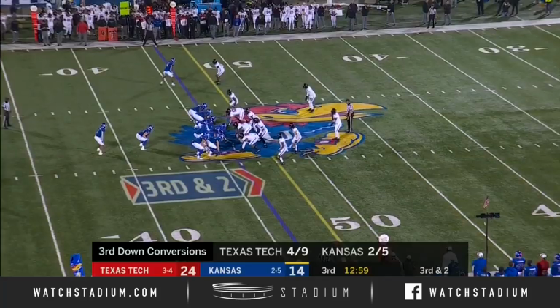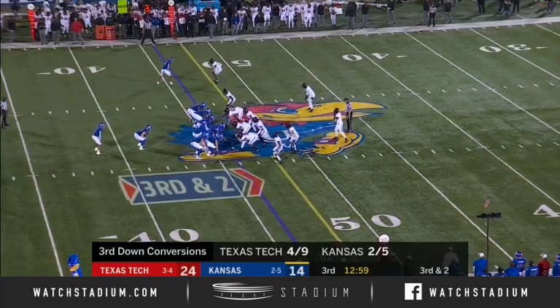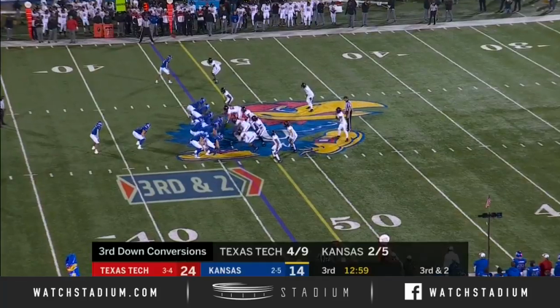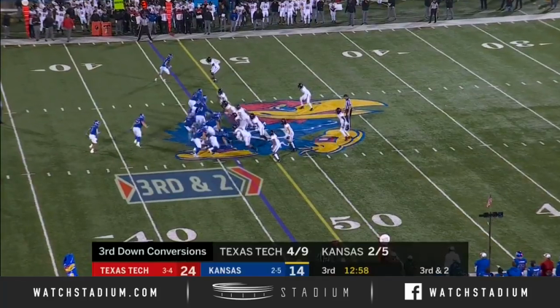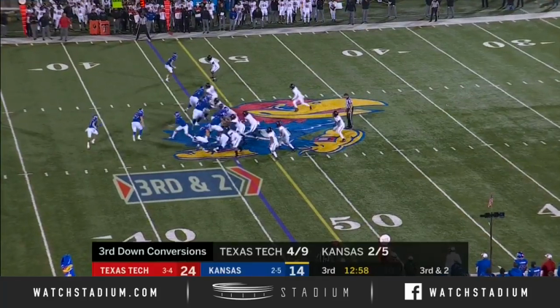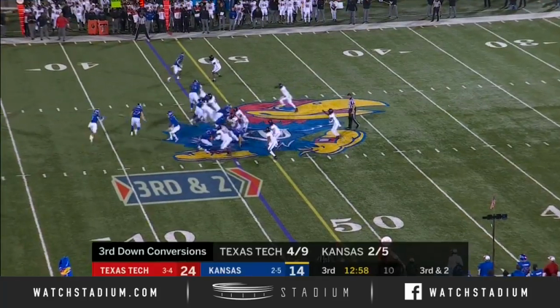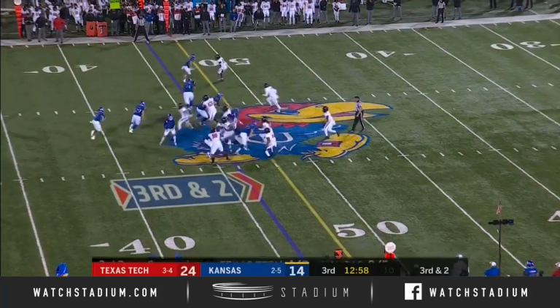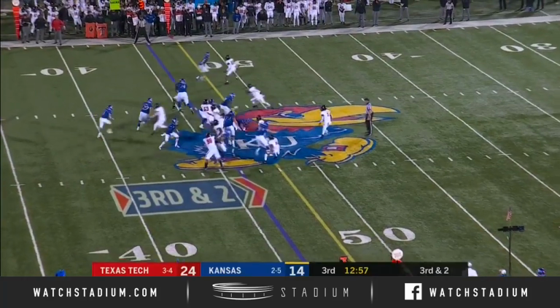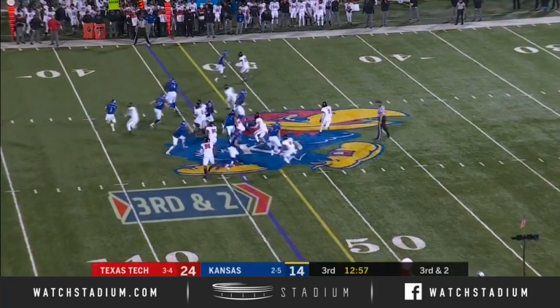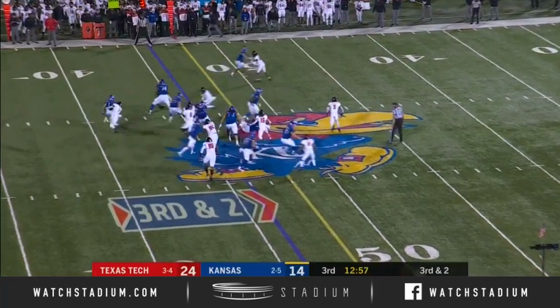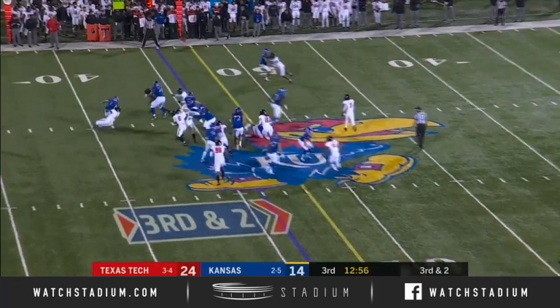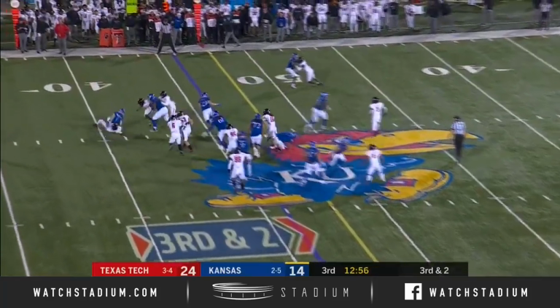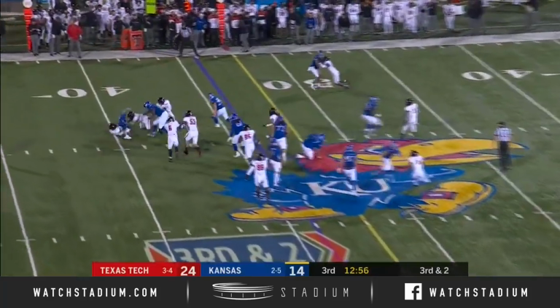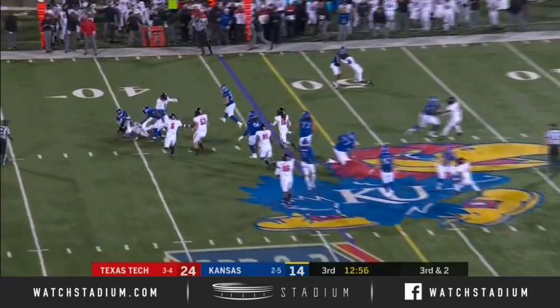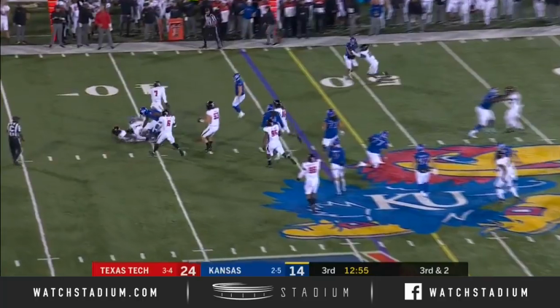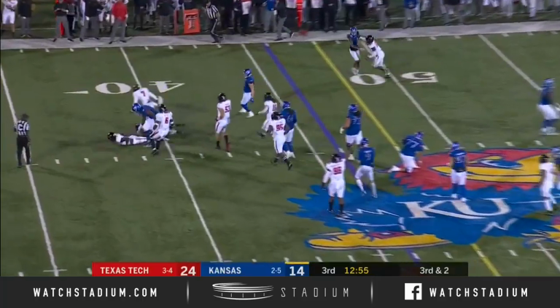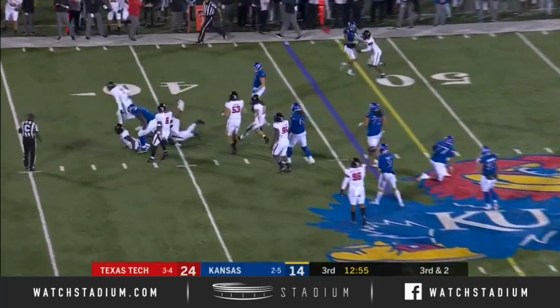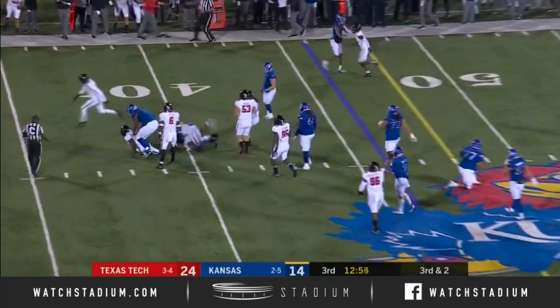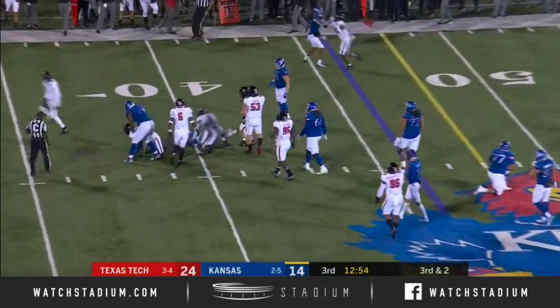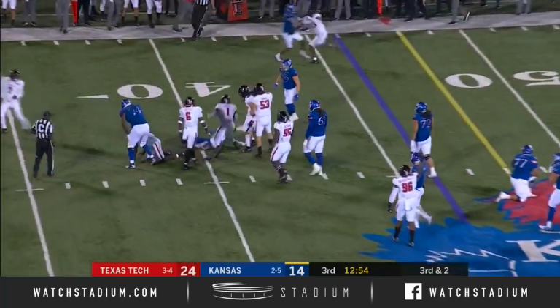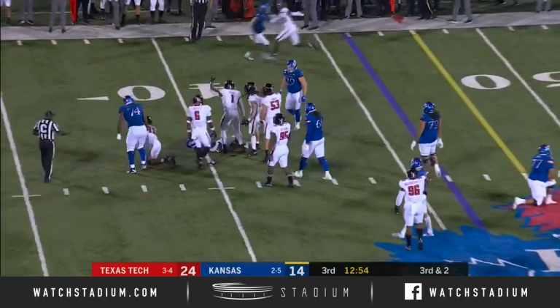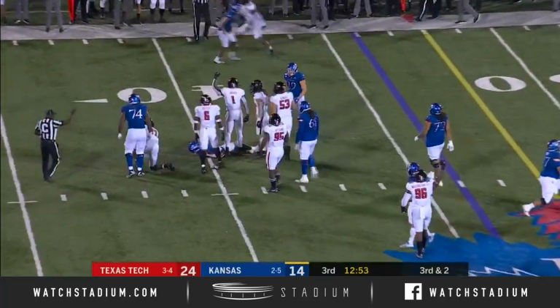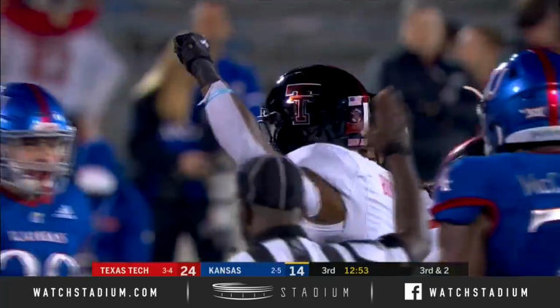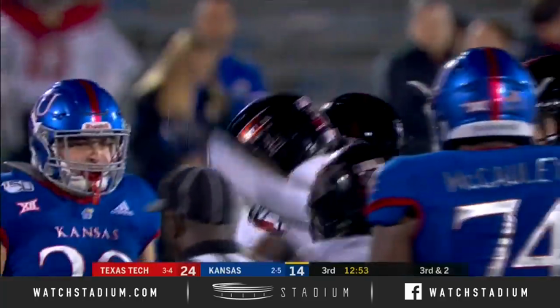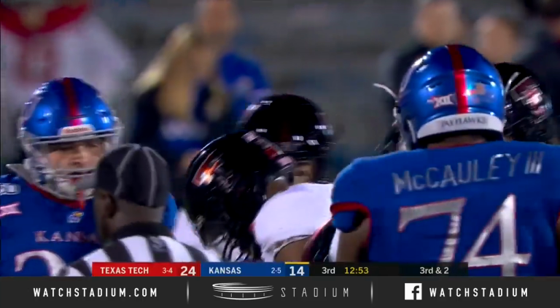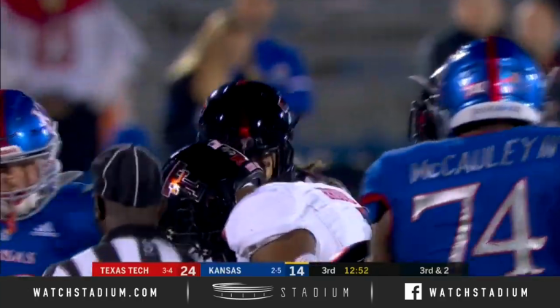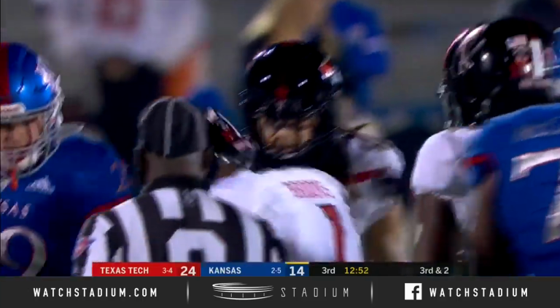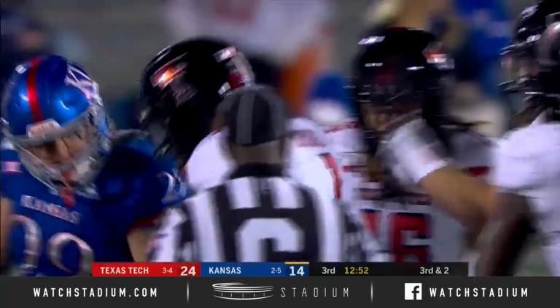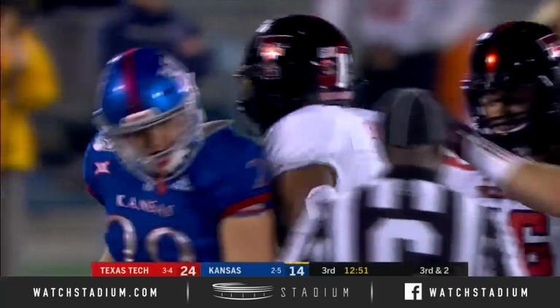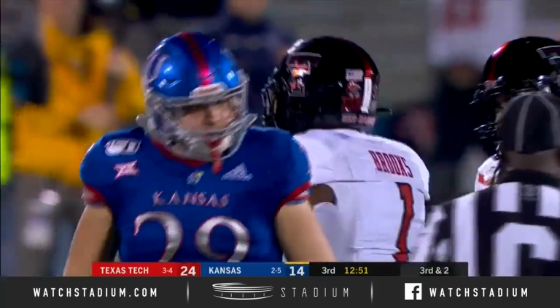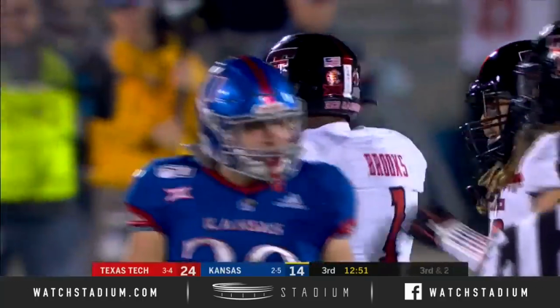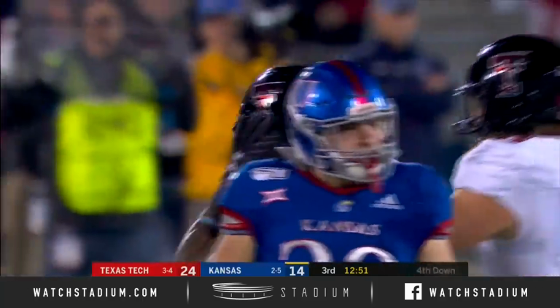Extra tight end Mason Fairchild in as well. The pitch out to Puka — taken down in the backfield. How quick did Jordan Brooks get there?